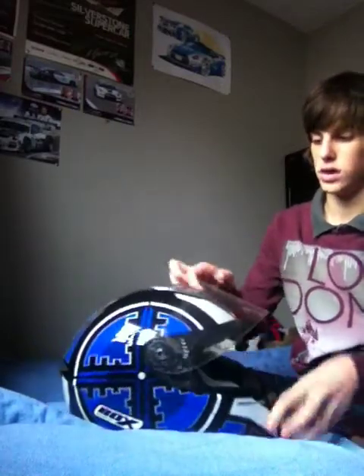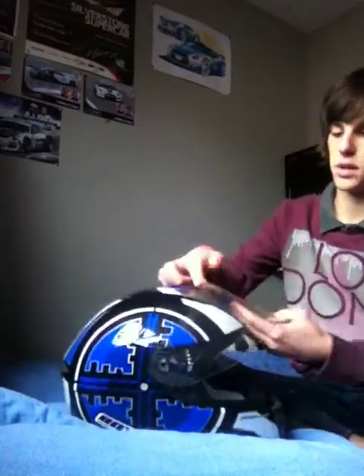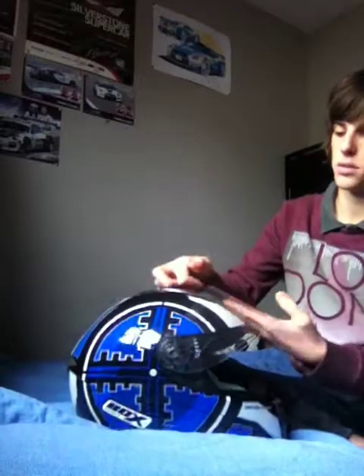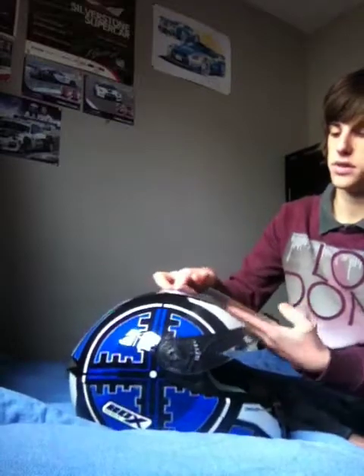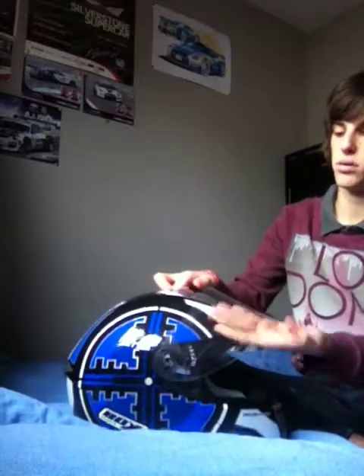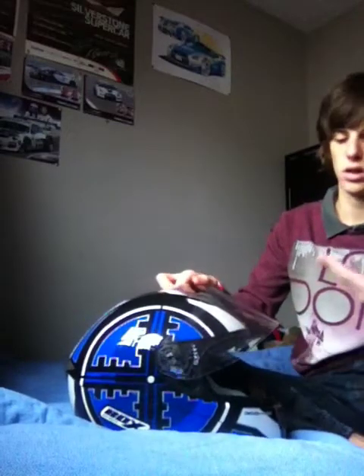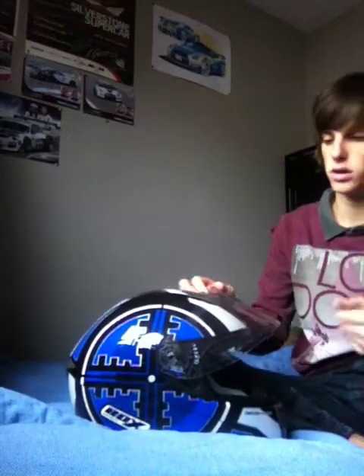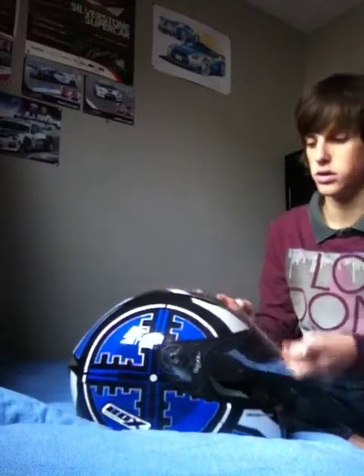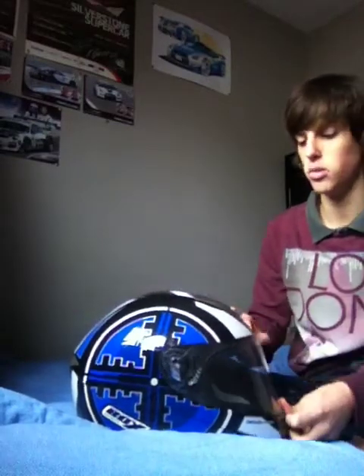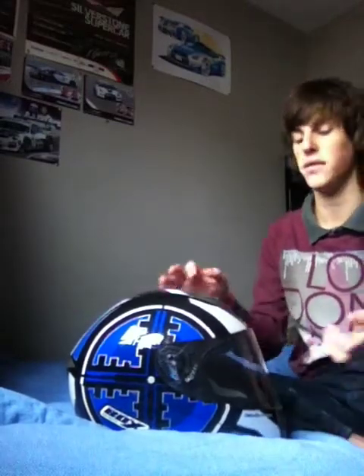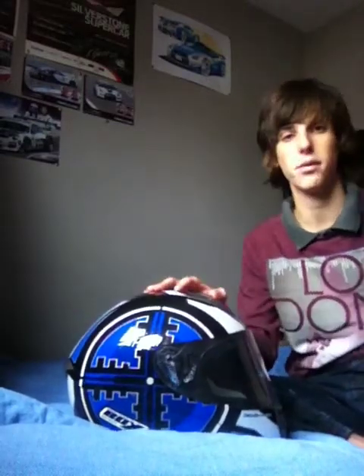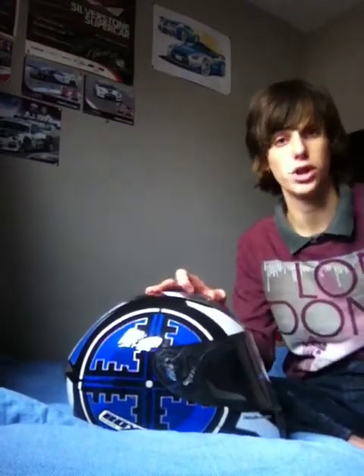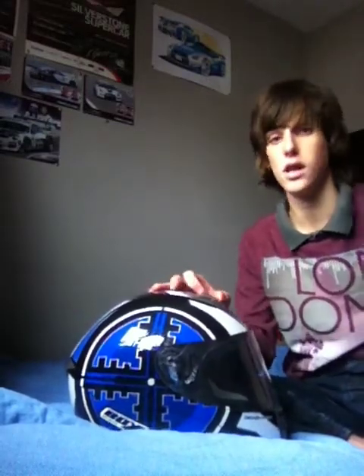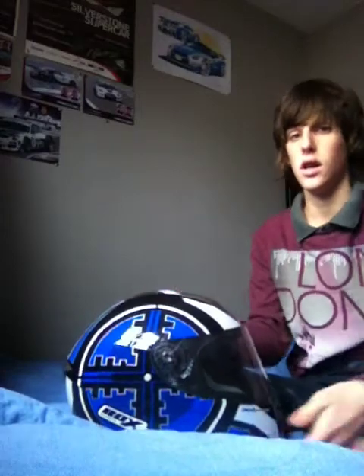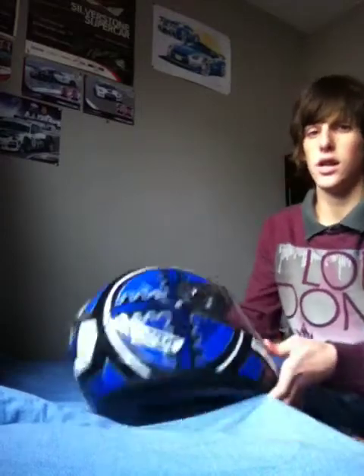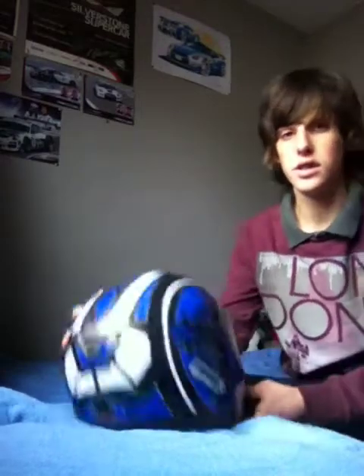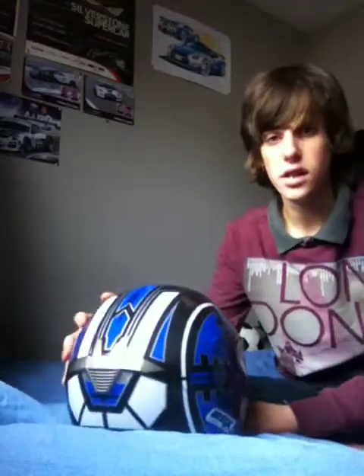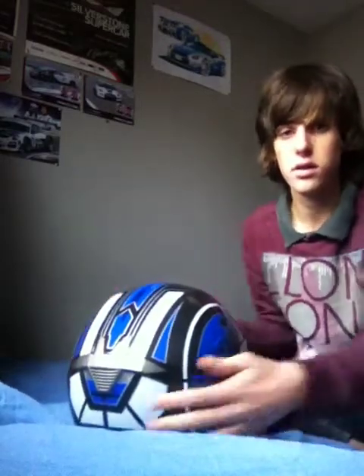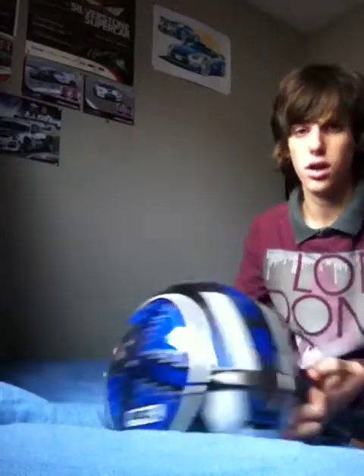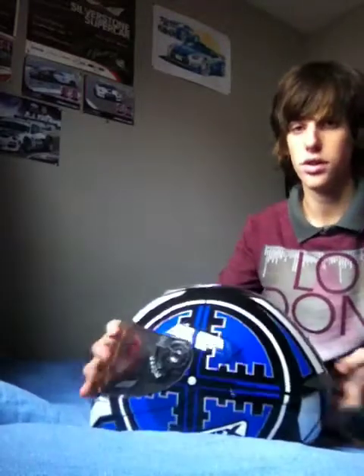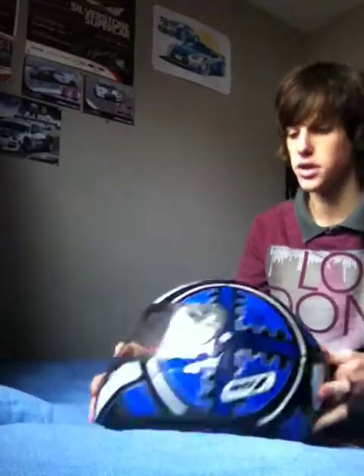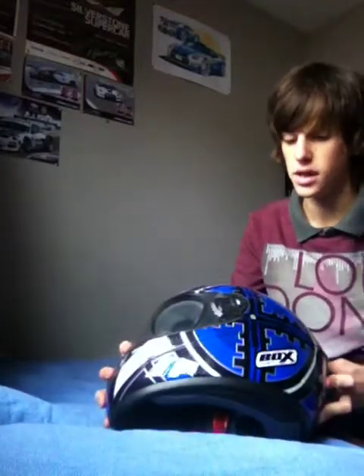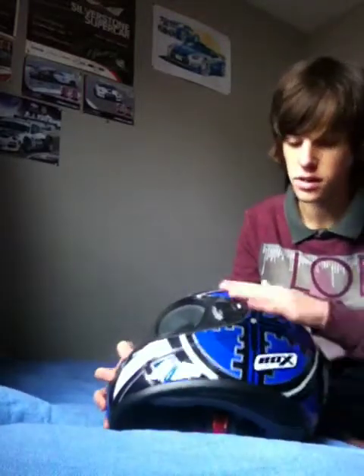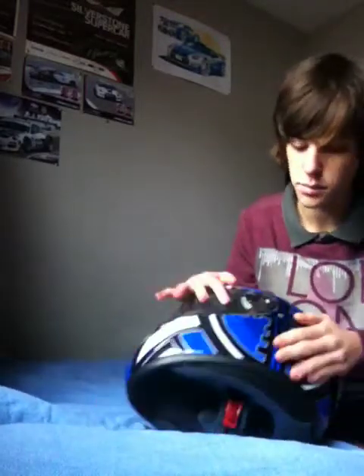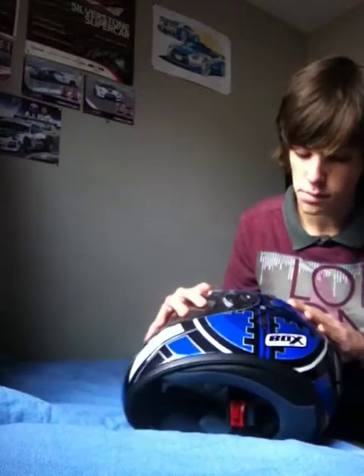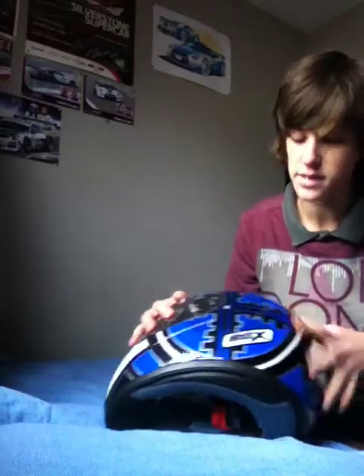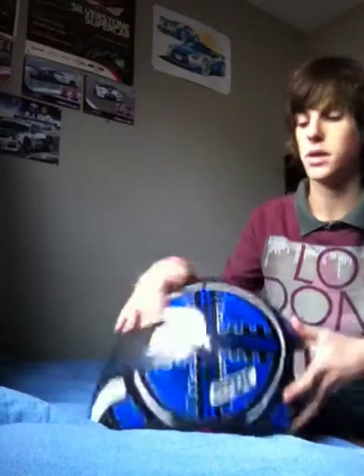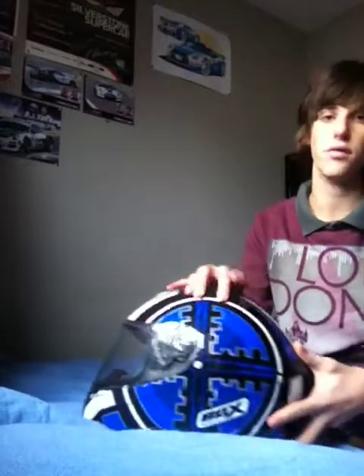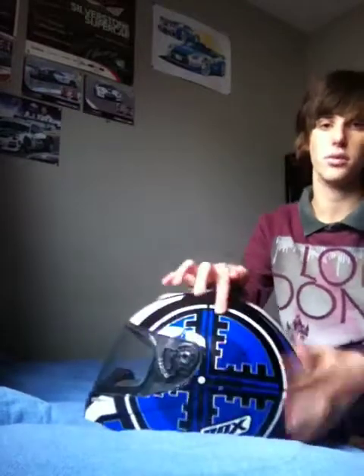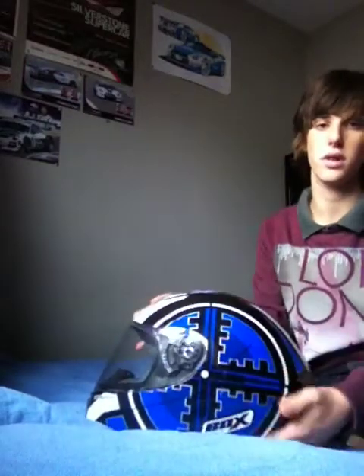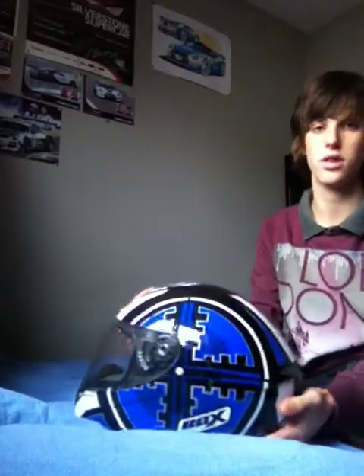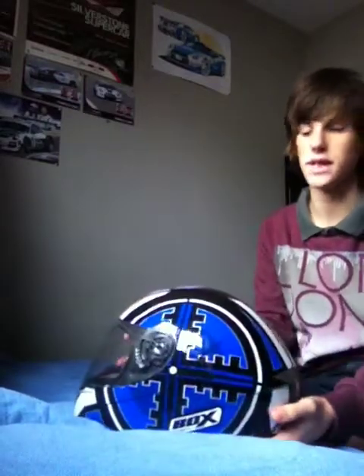It was good on the kart track — obviously very tight fit and very comfortable. I'm actually going to put it up for sale because there's no point having it here if I'm not going to use it. As you can see the design on it is absolutely amazing — I love the sniper scope, it just looks amazing.